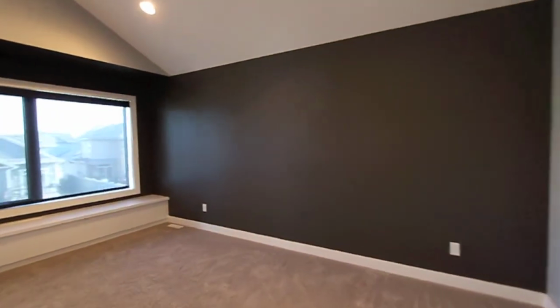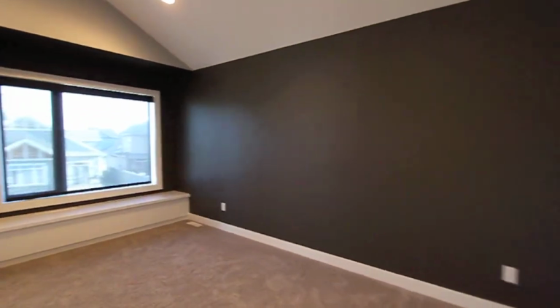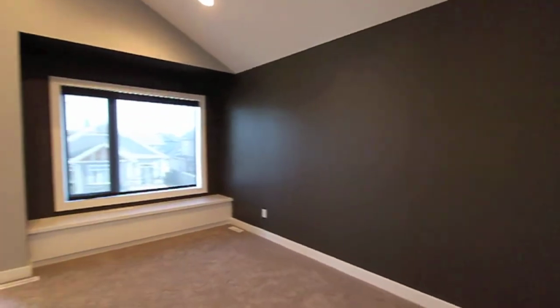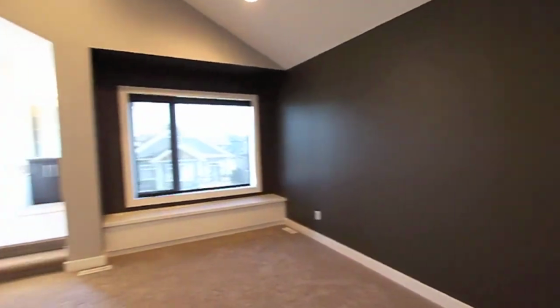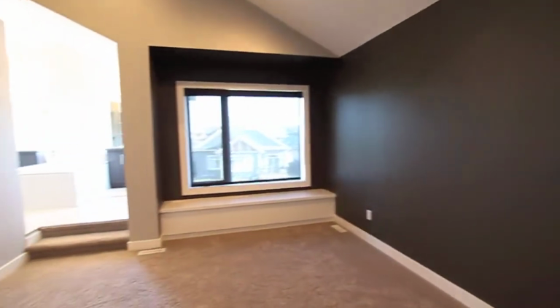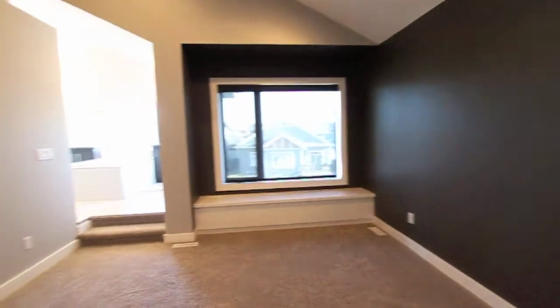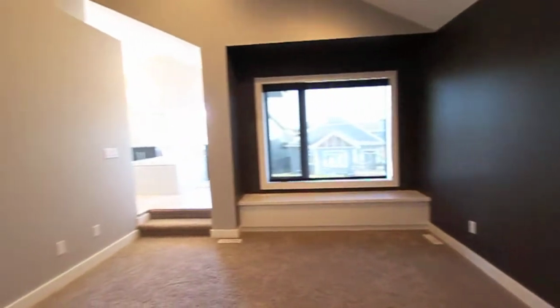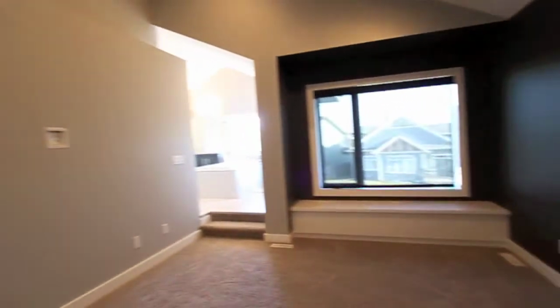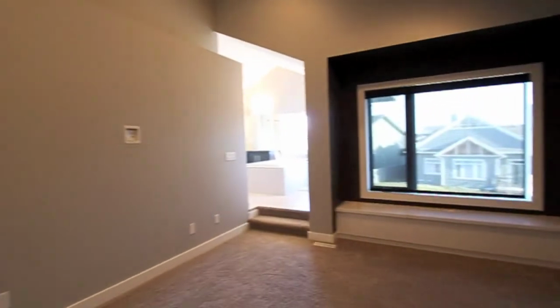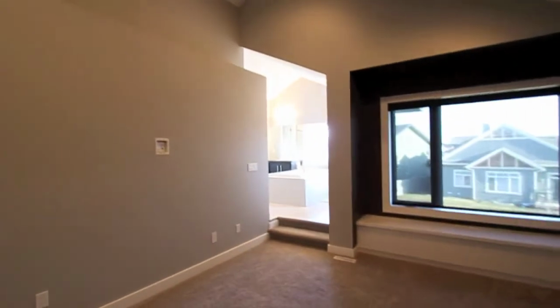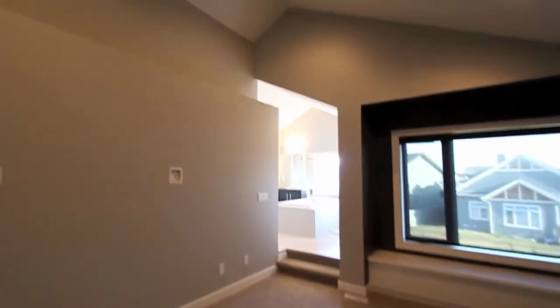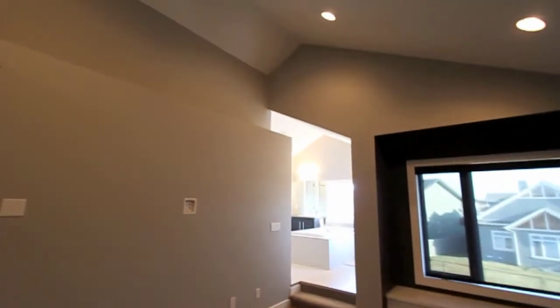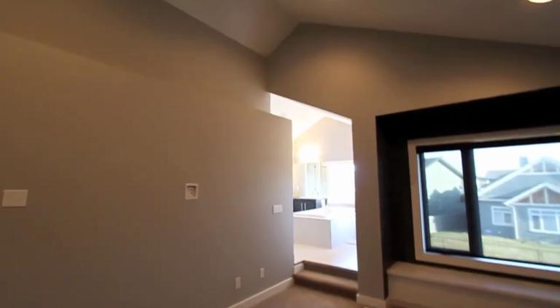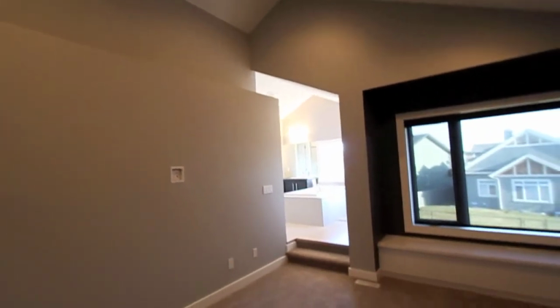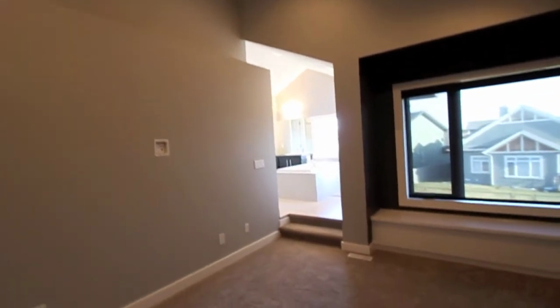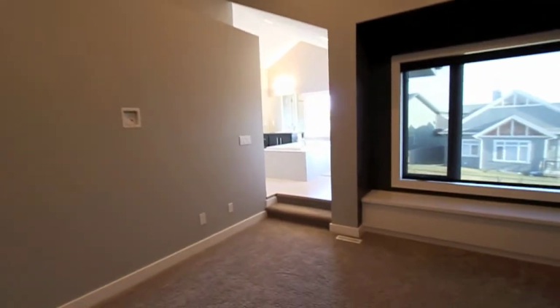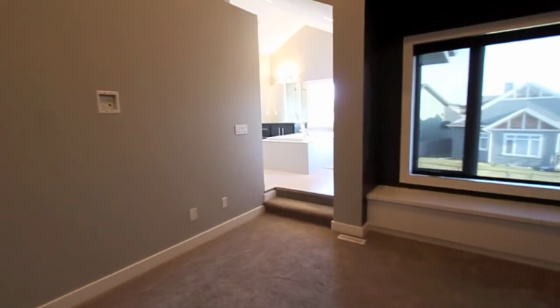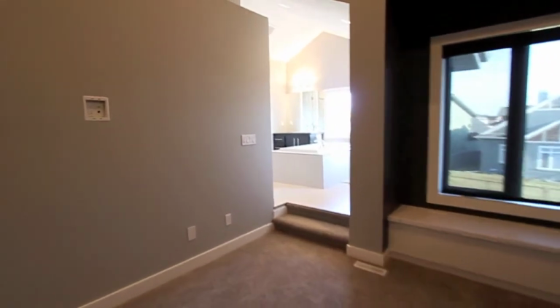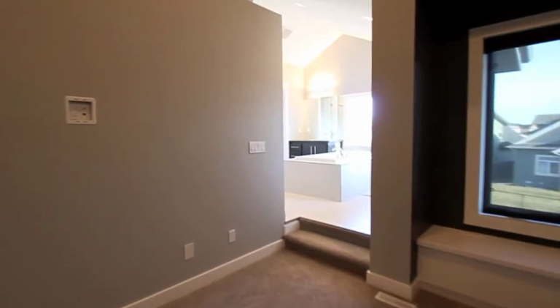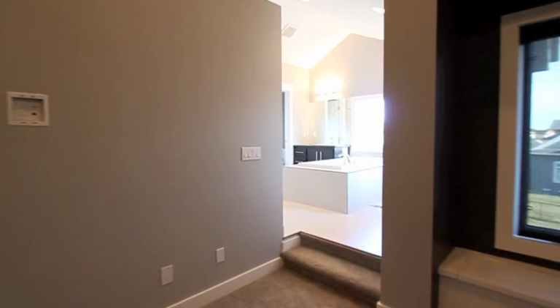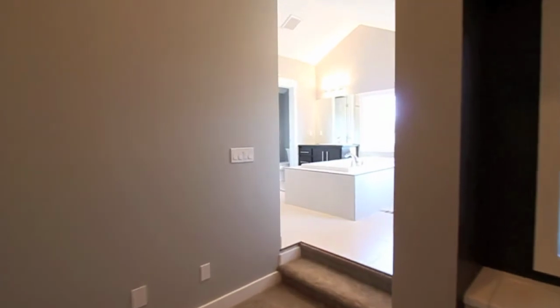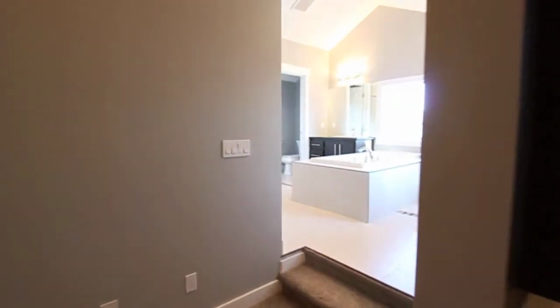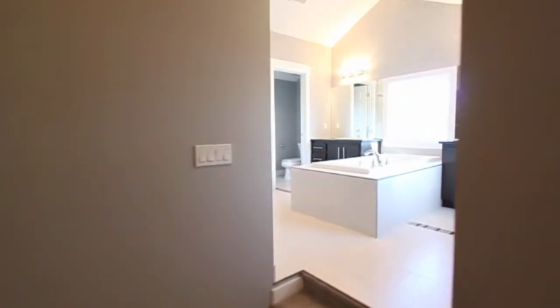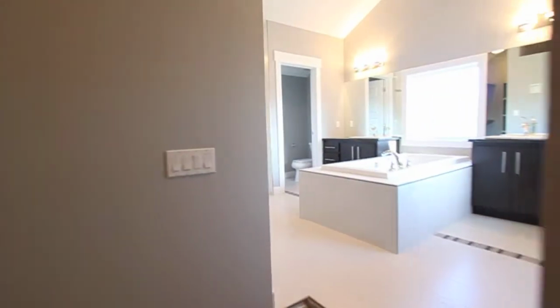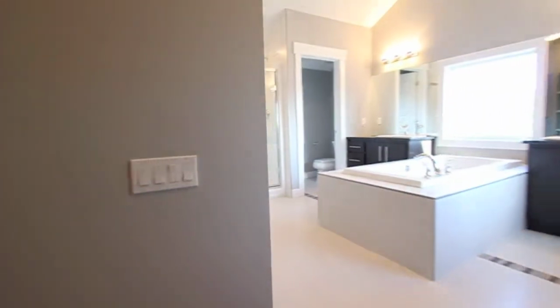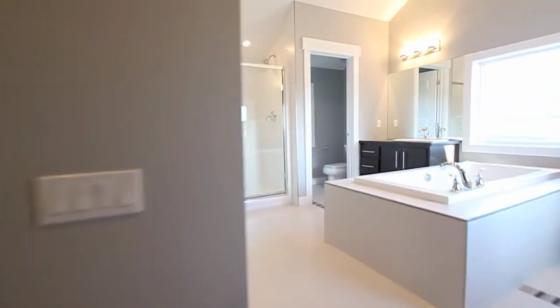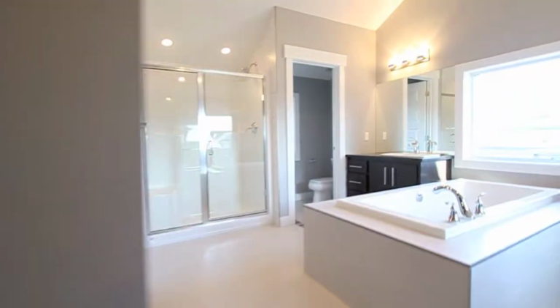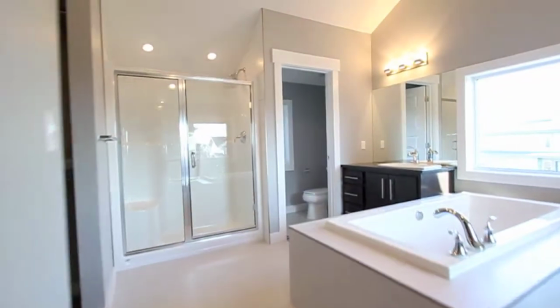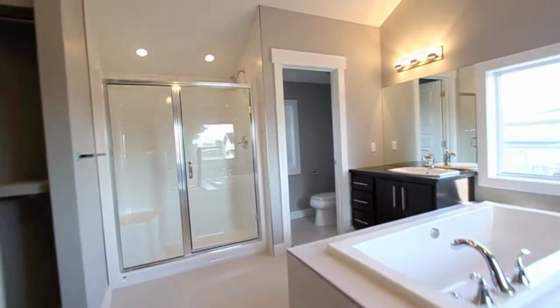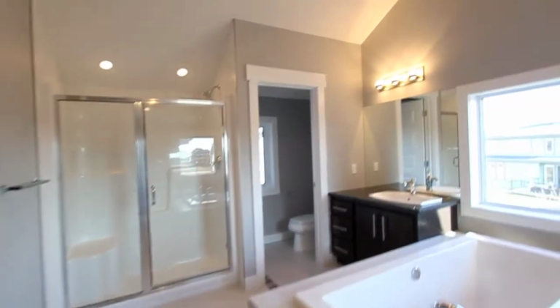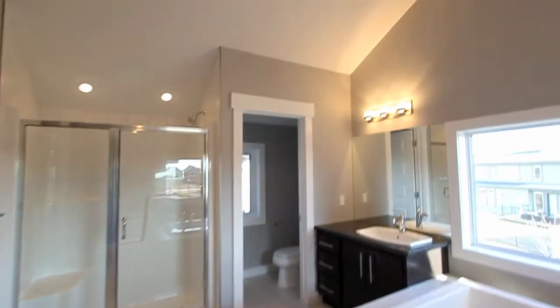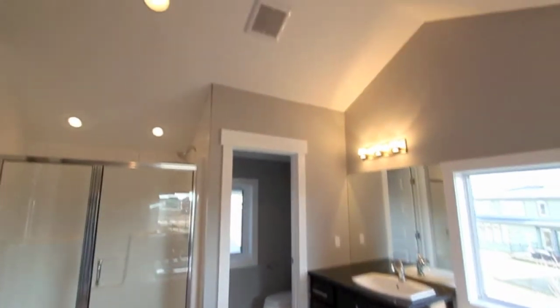A stunning and spacious master suite with soaring ceilings. The his and her ensuite has separate sinks, shower and tub, and a huge walk-in closet.